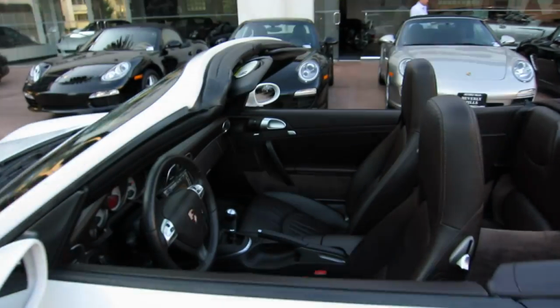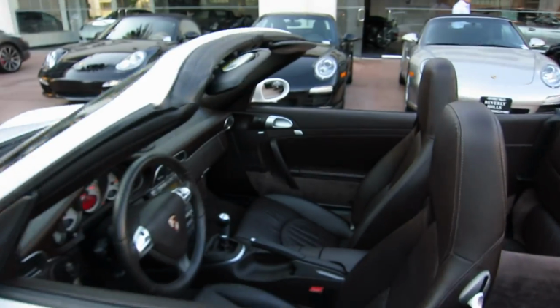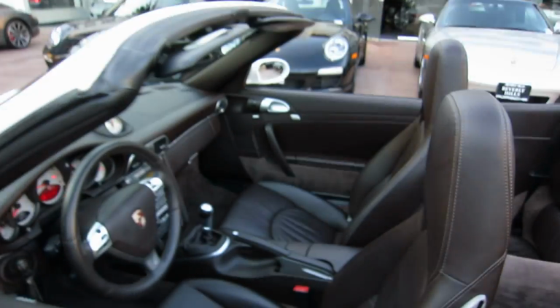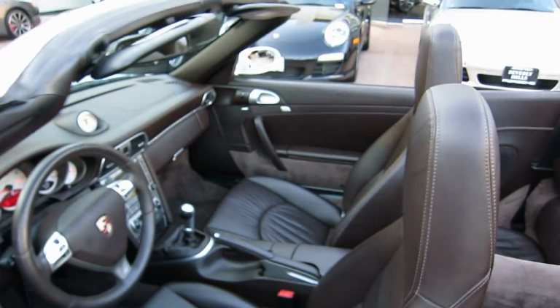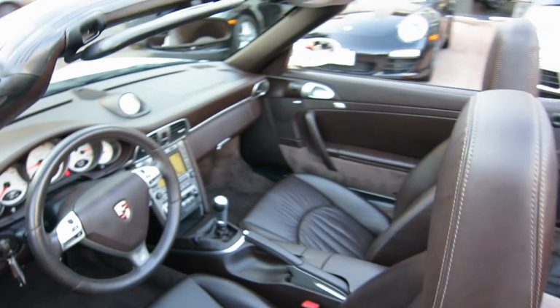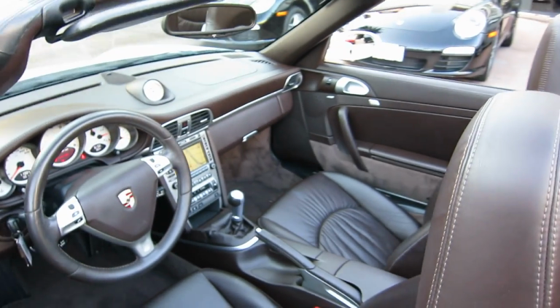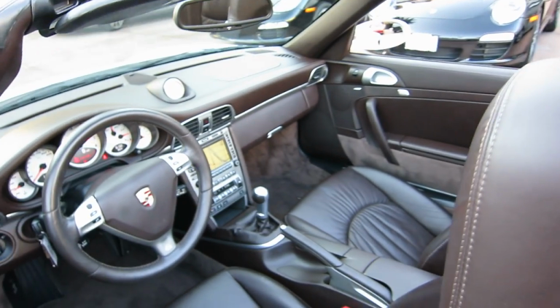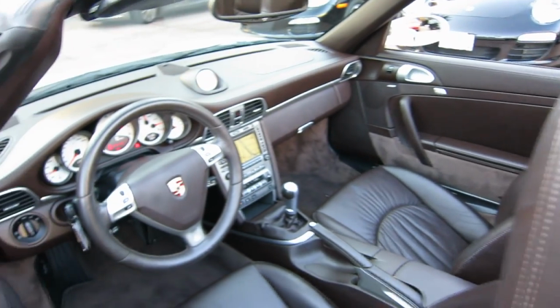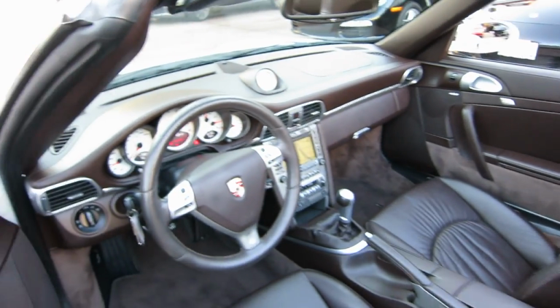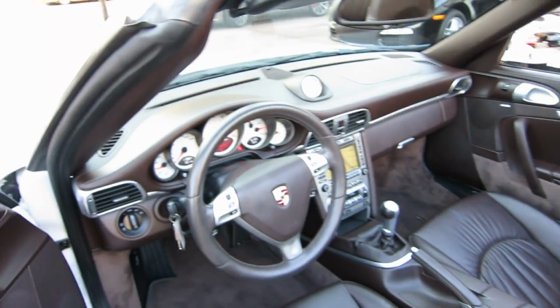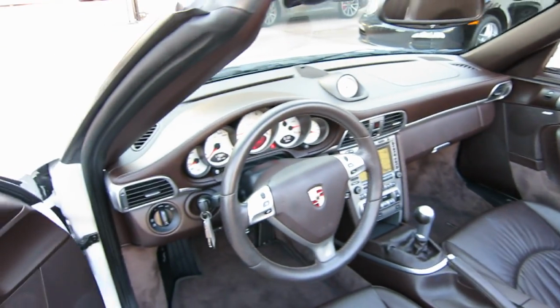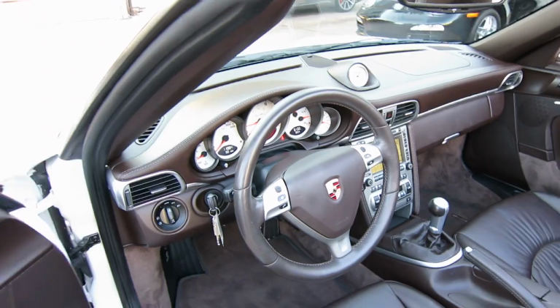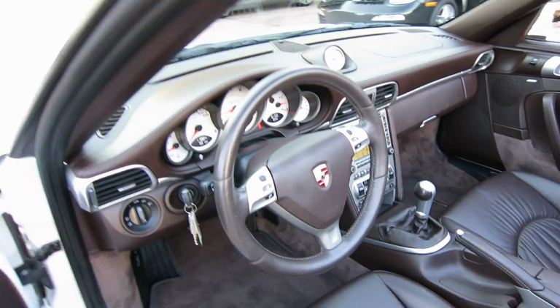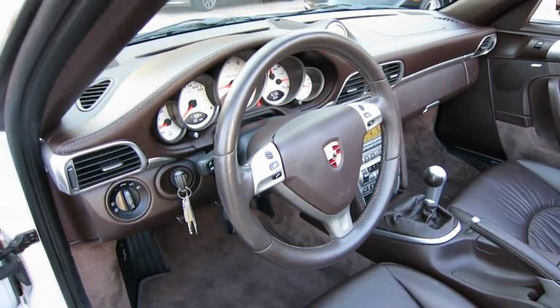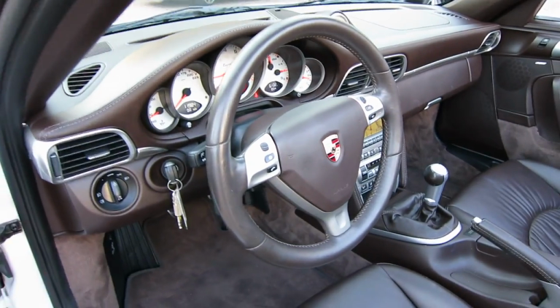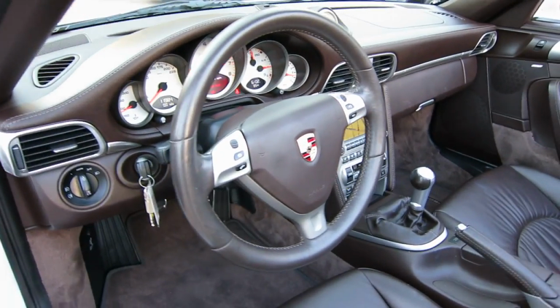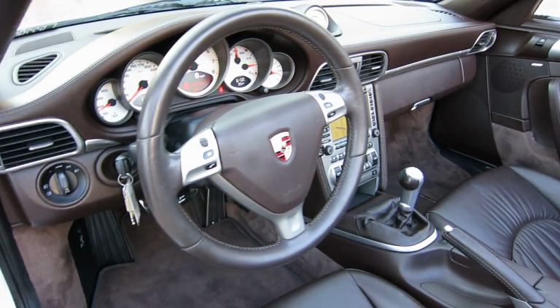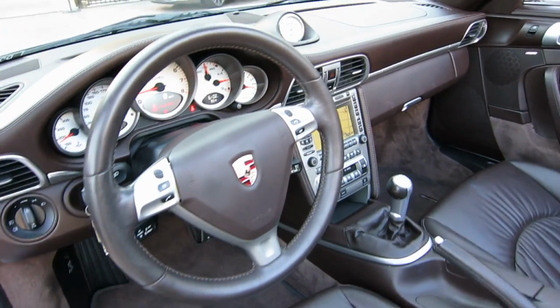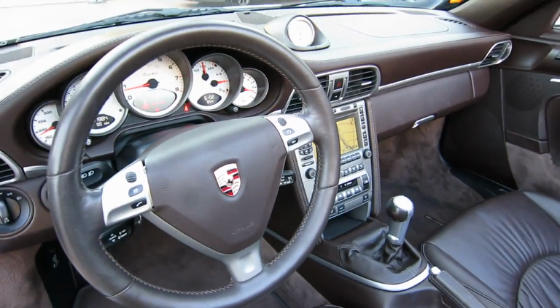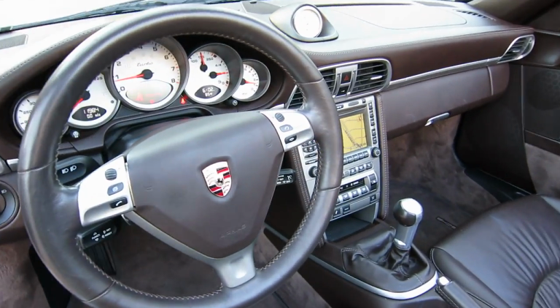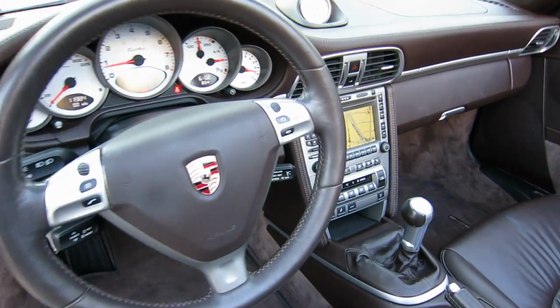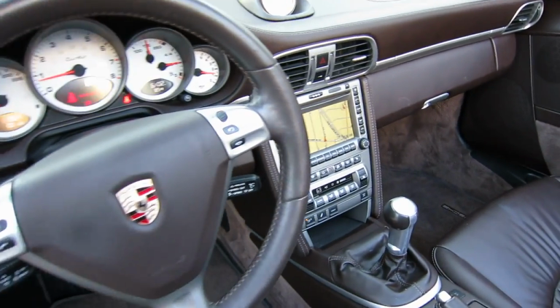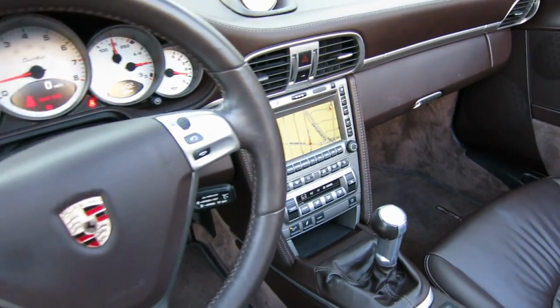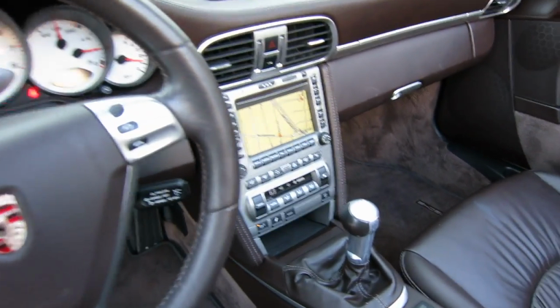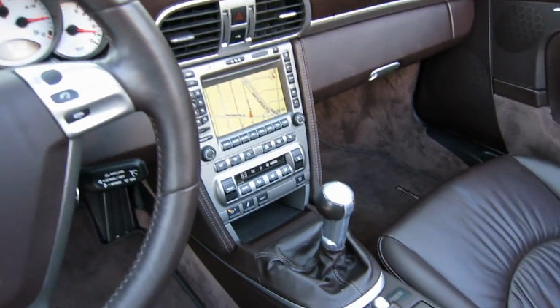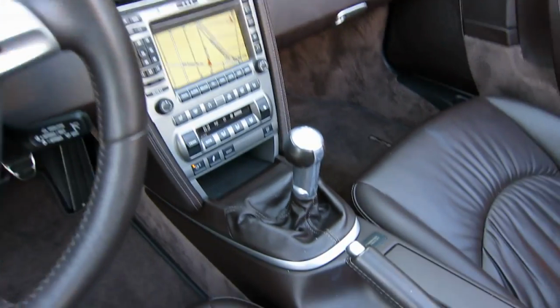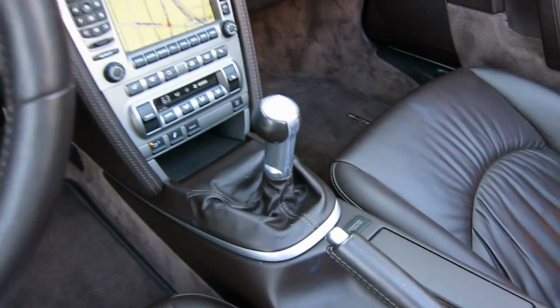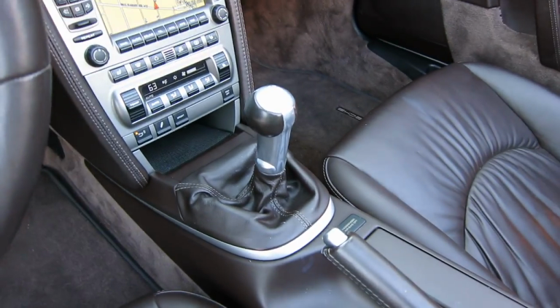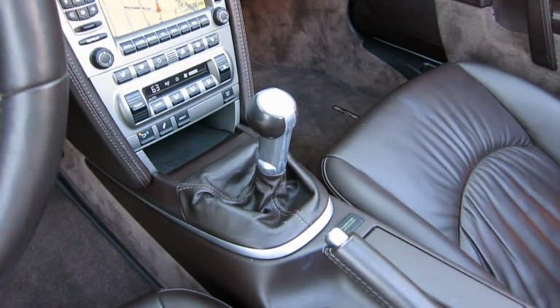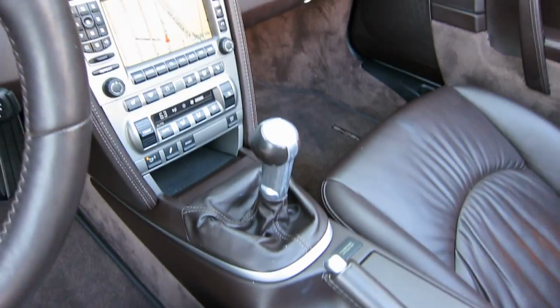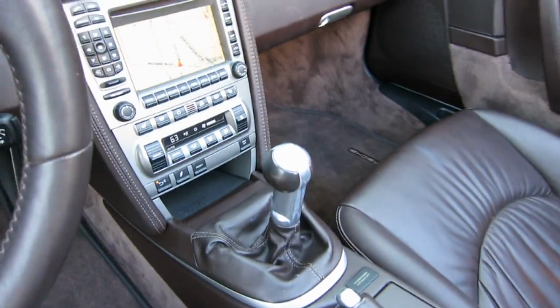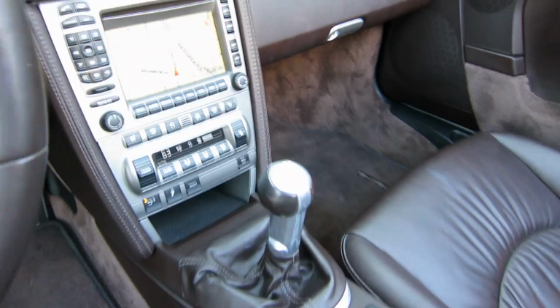This is the 3.6 liter version of the Turbo, rated at 480 horsepower. This is a six speed manual car — let's look at the gear lever there.